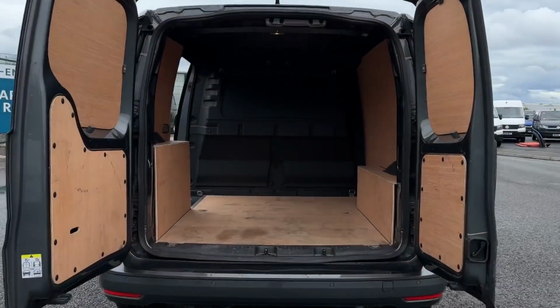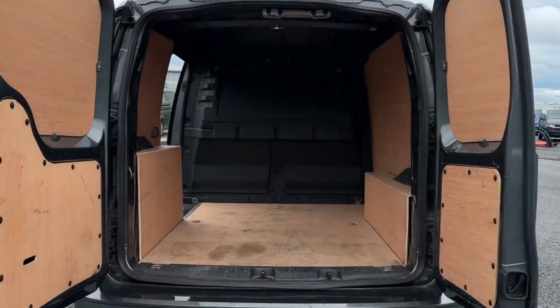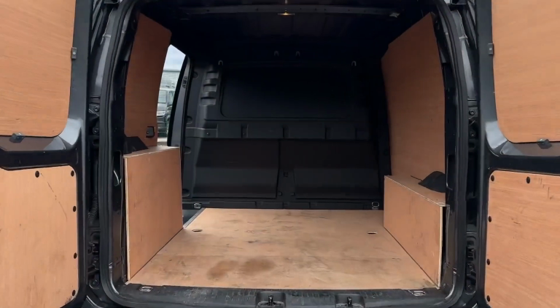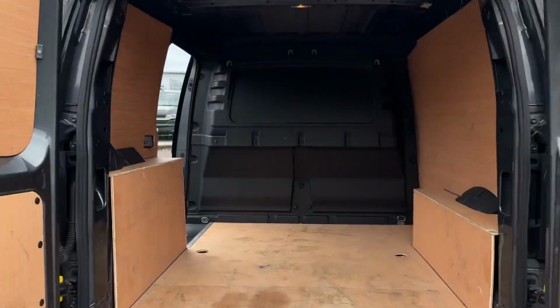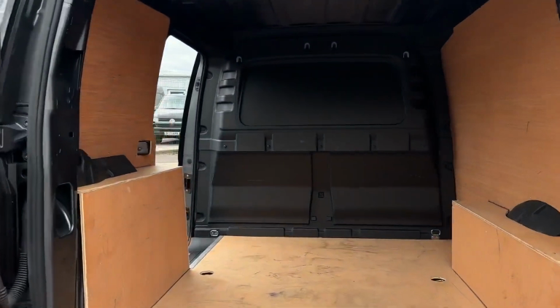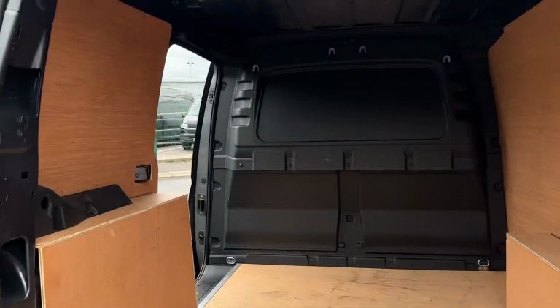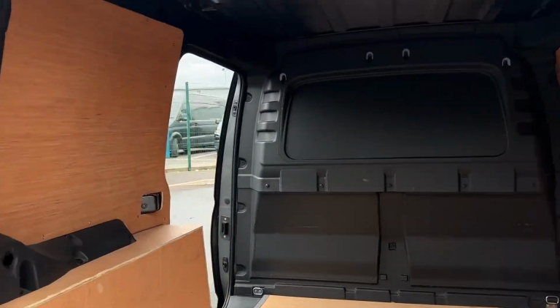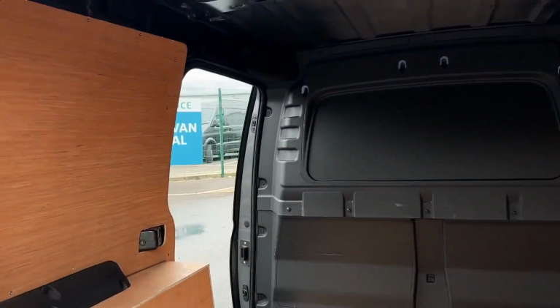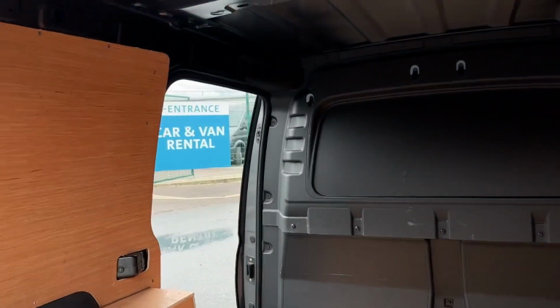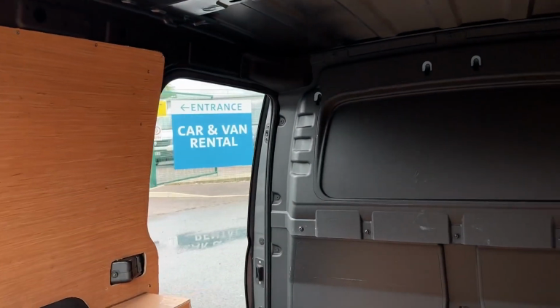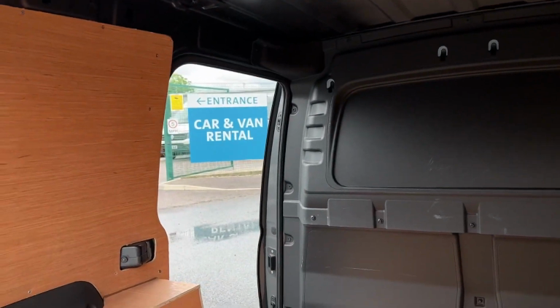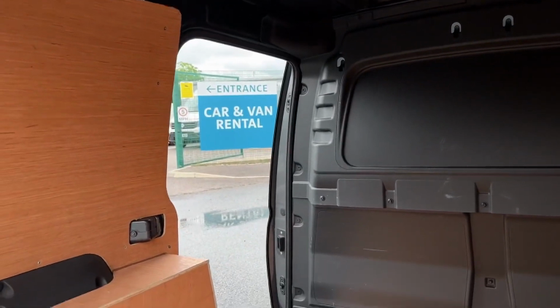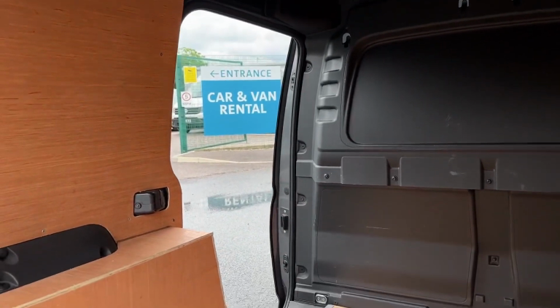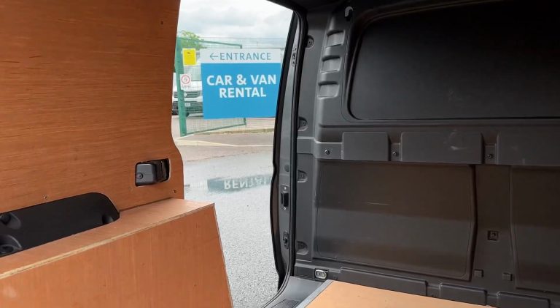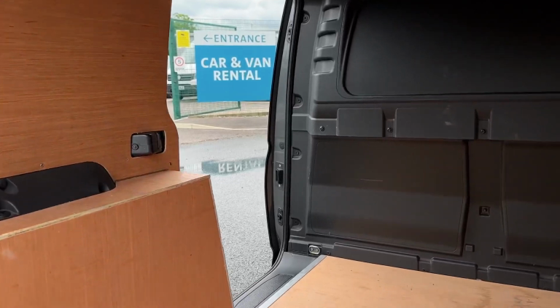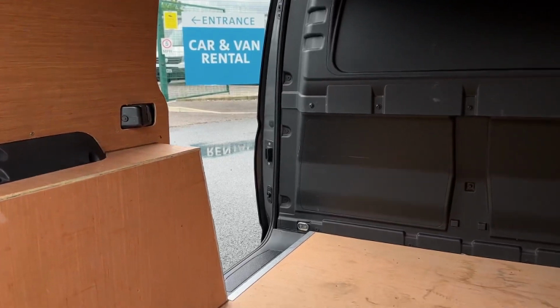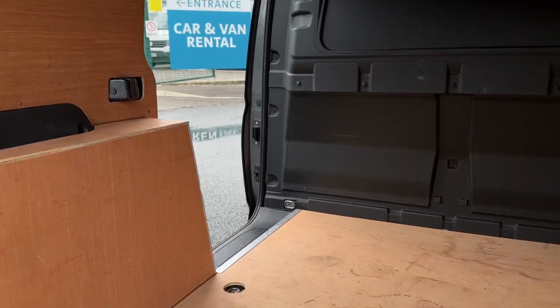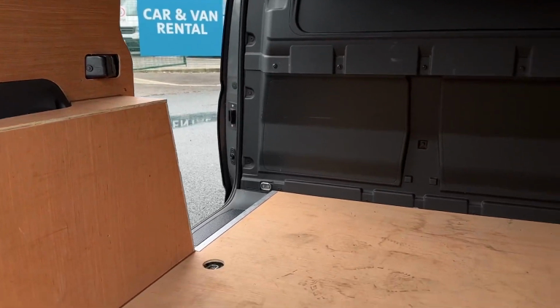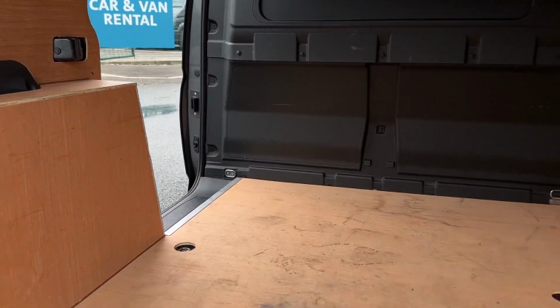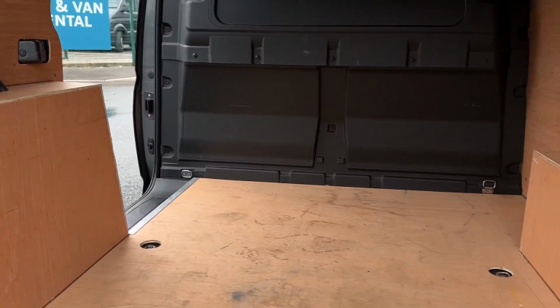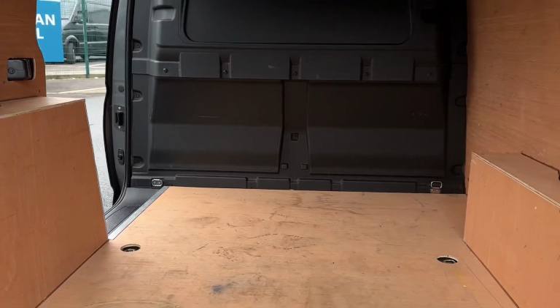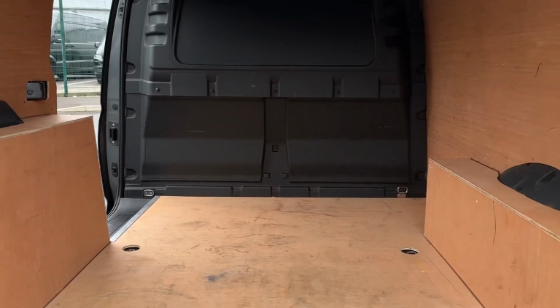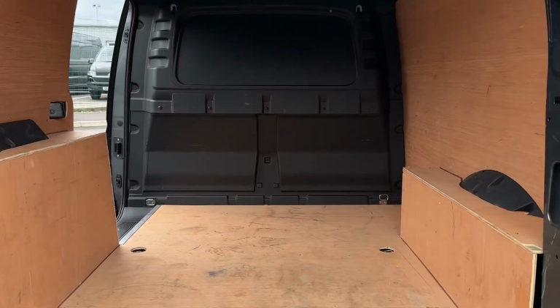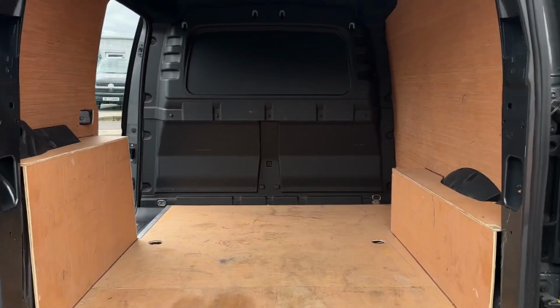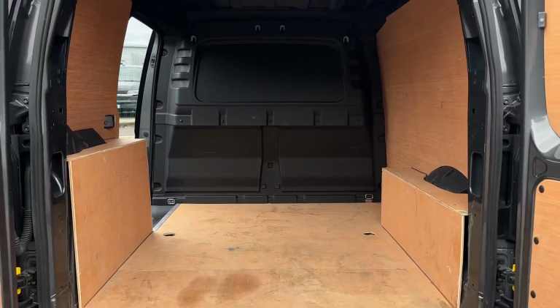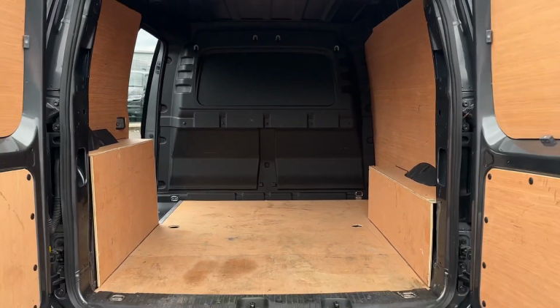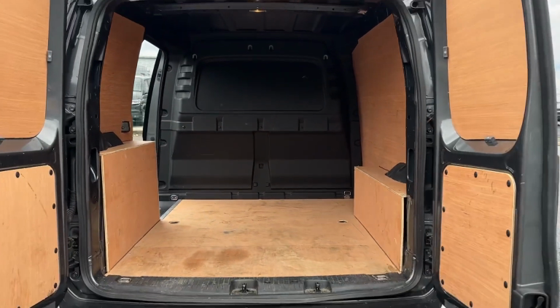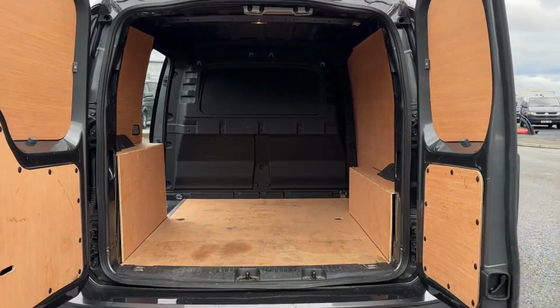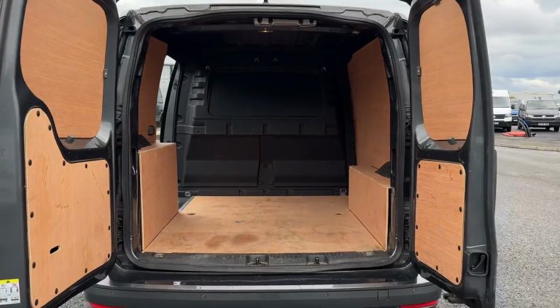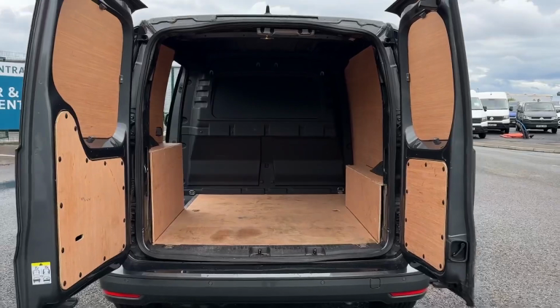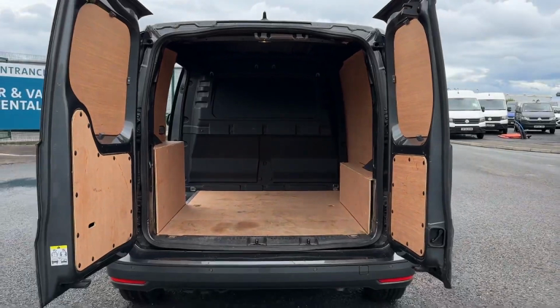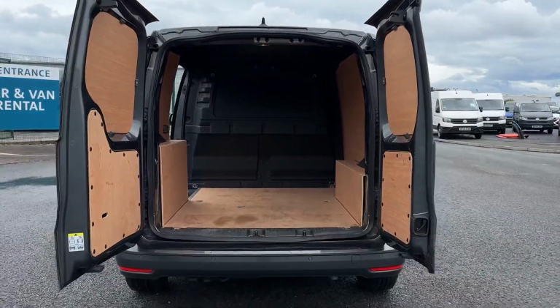Inside the load space you've got the ply lining as well as easy access via the sliding door on the passenger side or the rear barn style doors. You've also got lashing rings on the floor for load restraint.